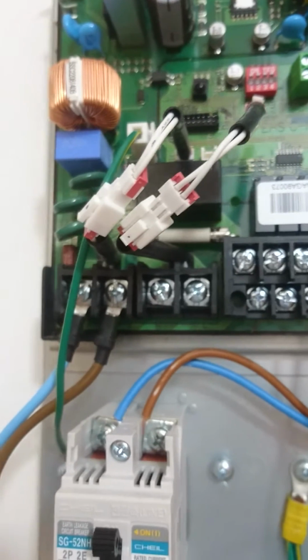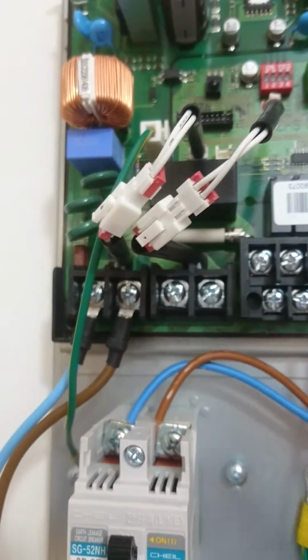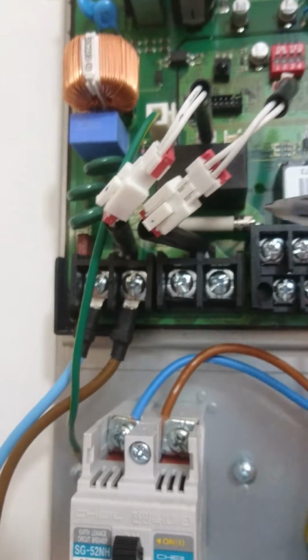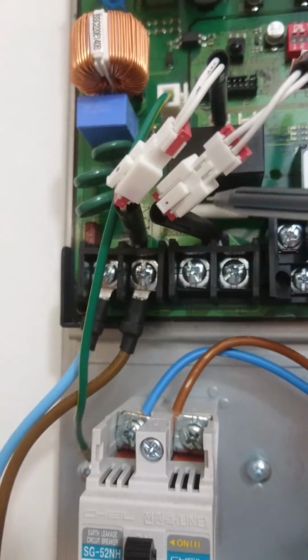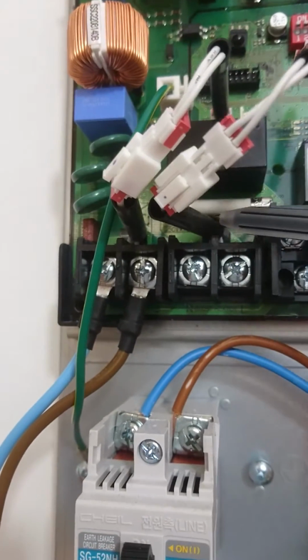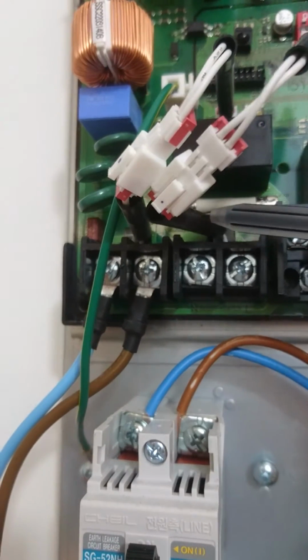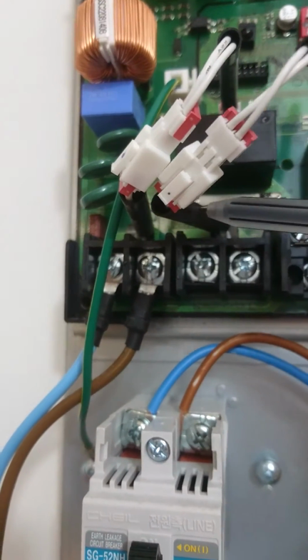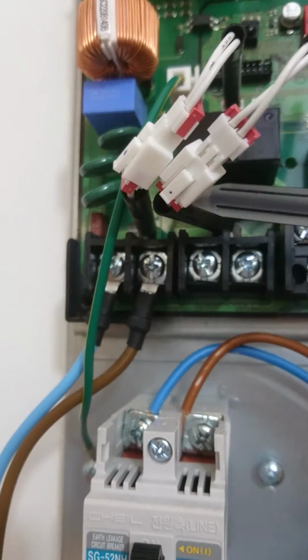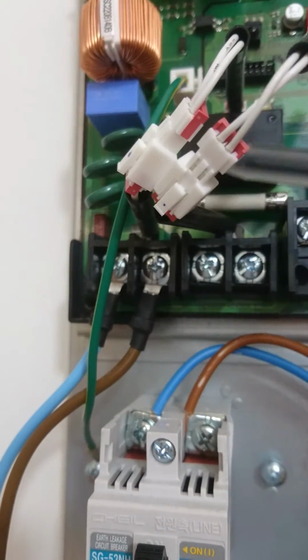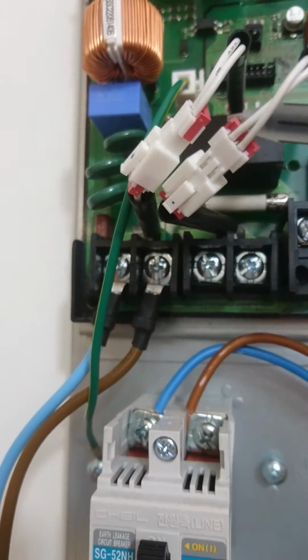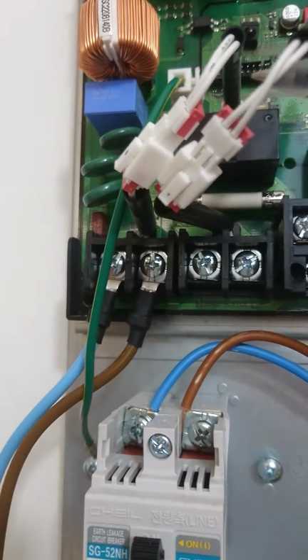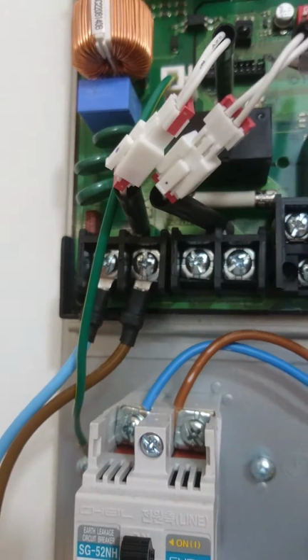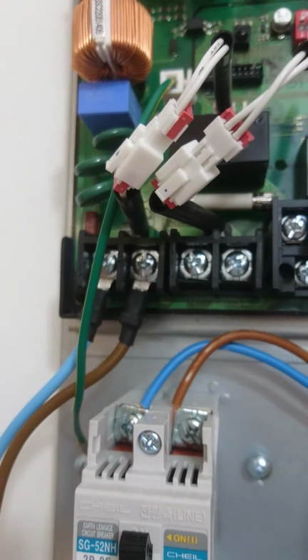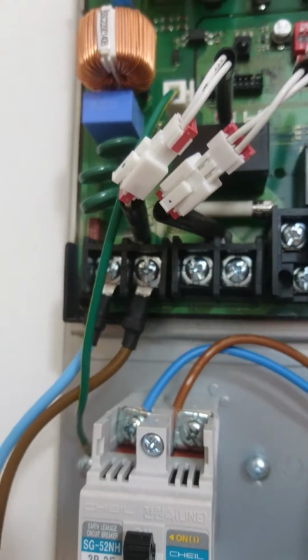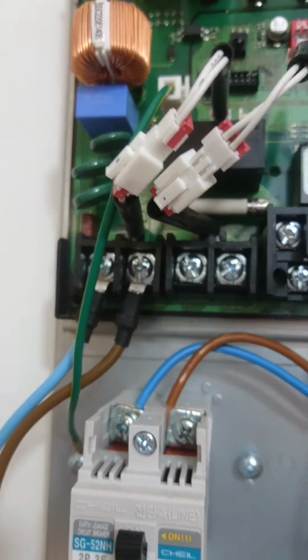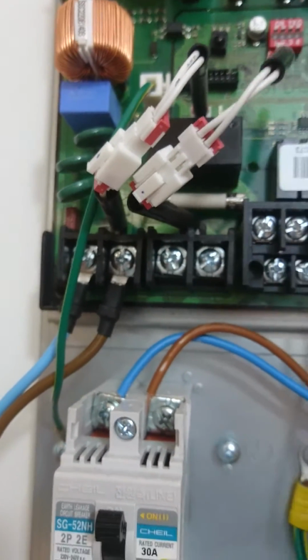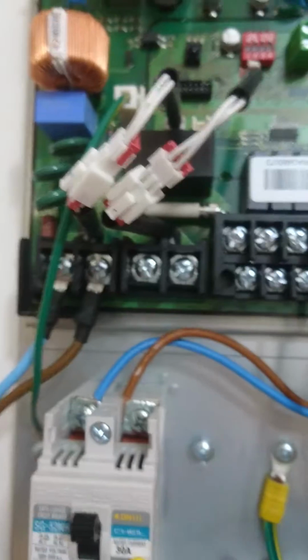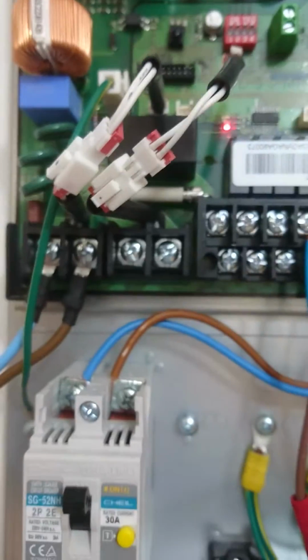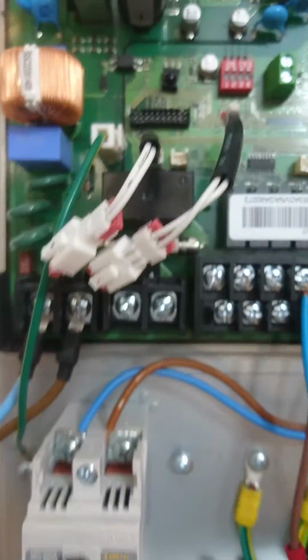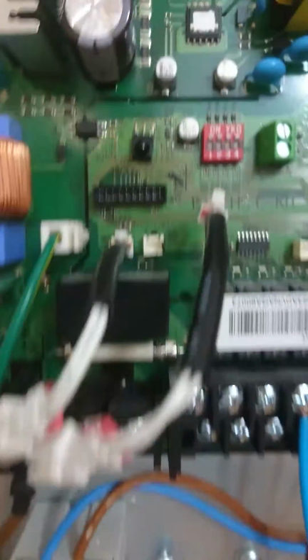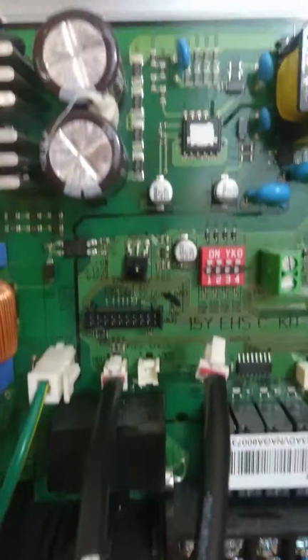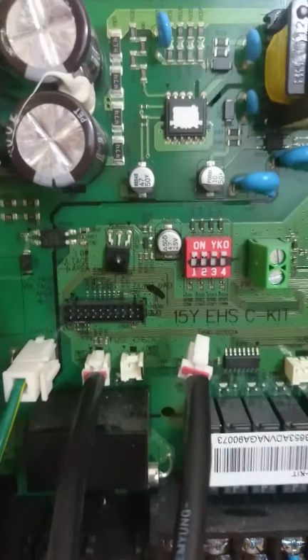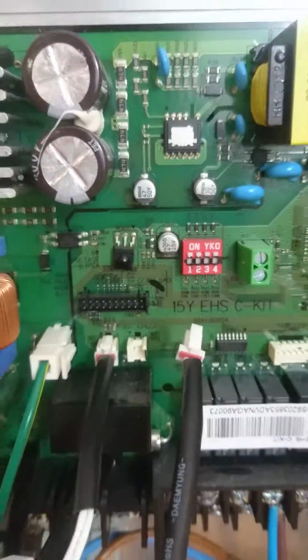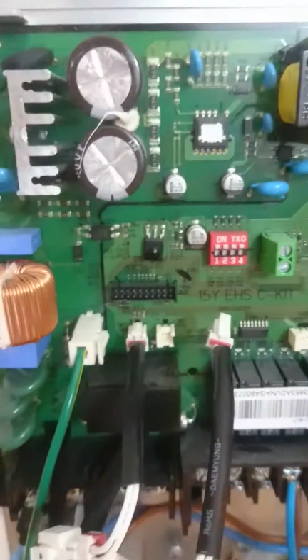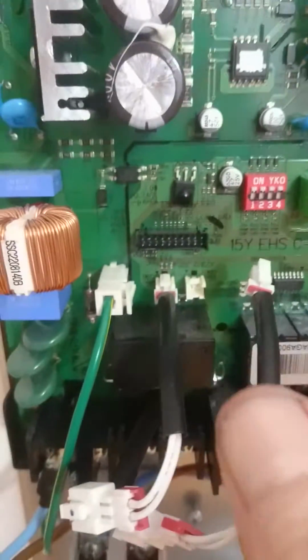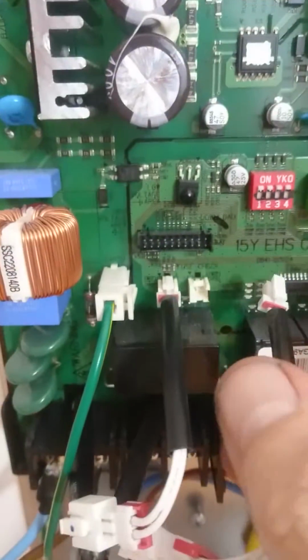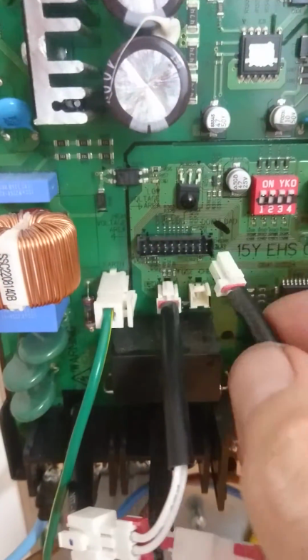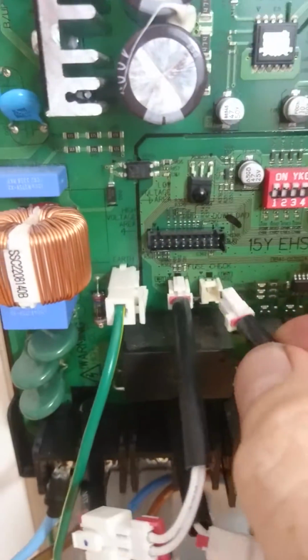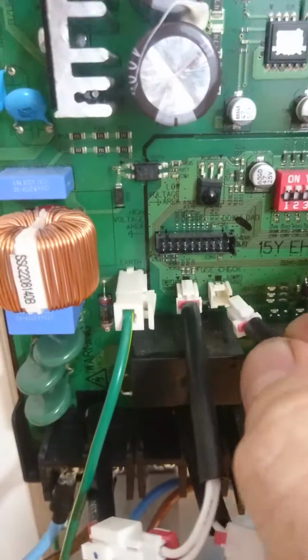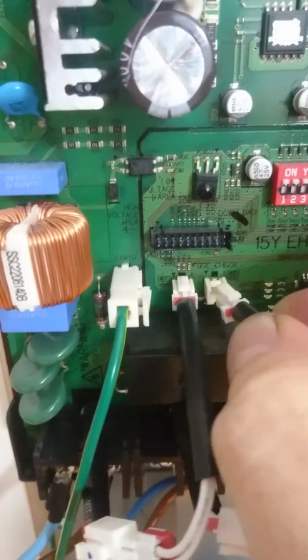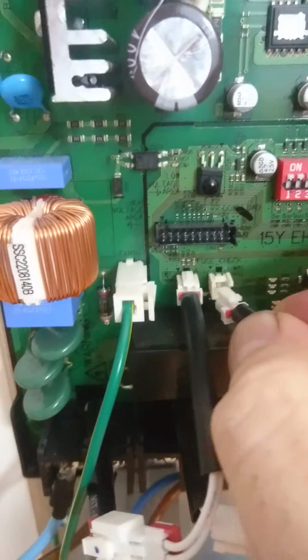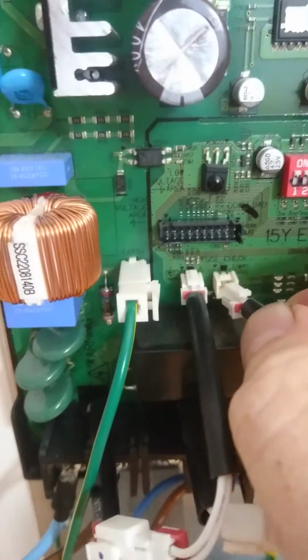If you look carefully you can see the cable comes up to a junction into a little plug, and the little plug should be plugged into the board here.